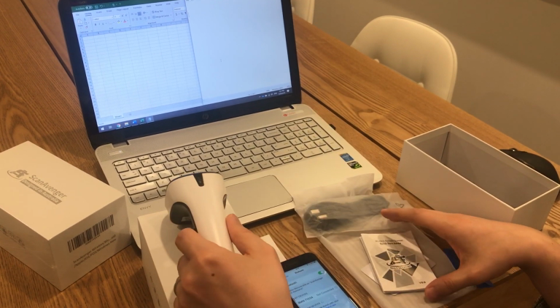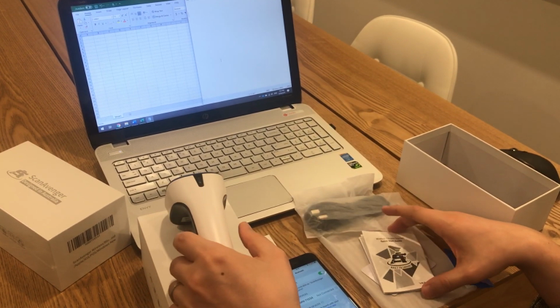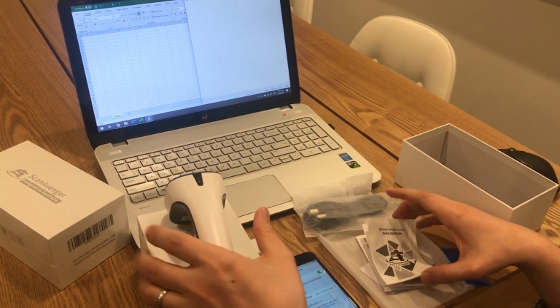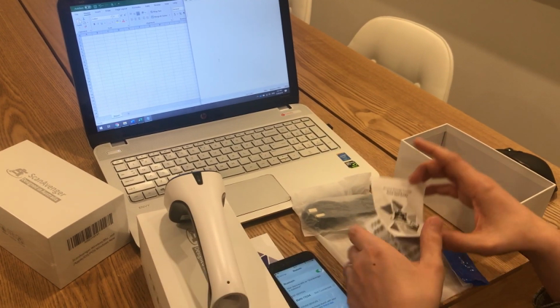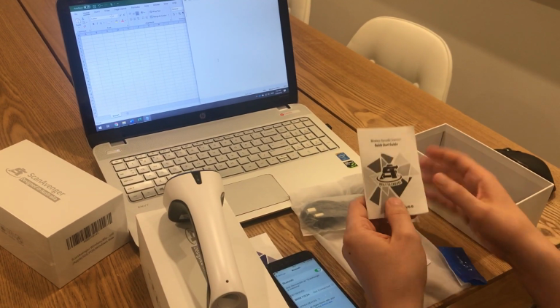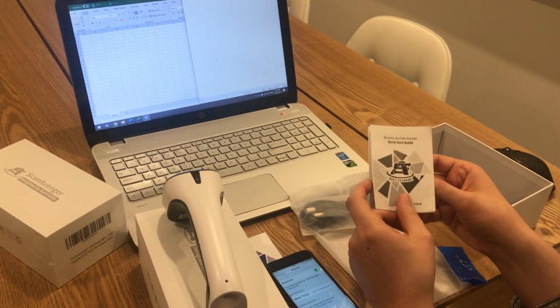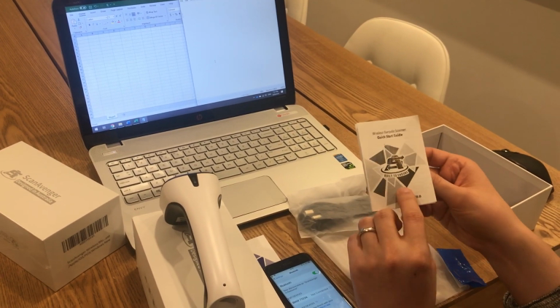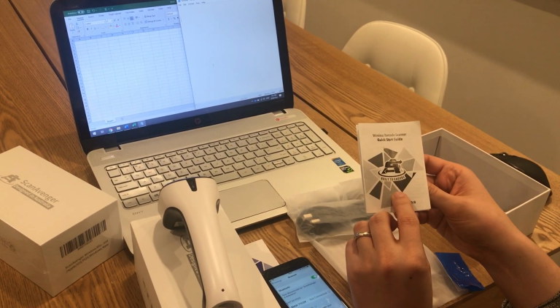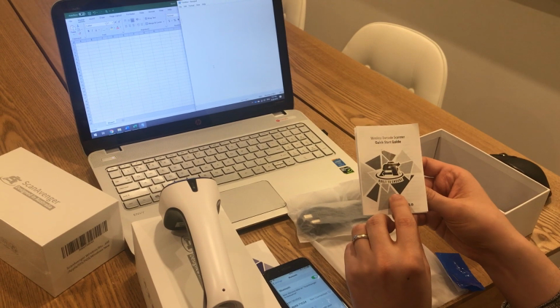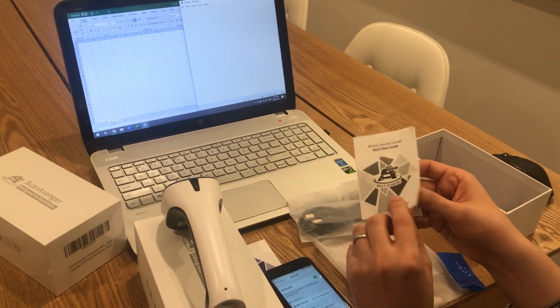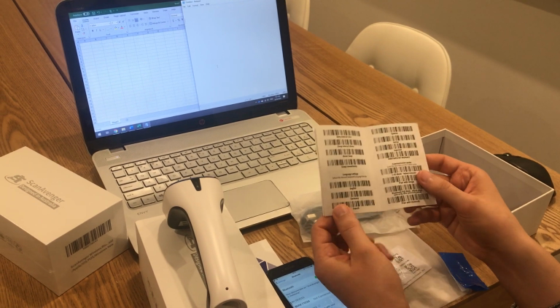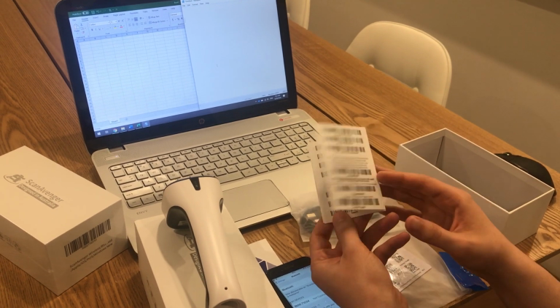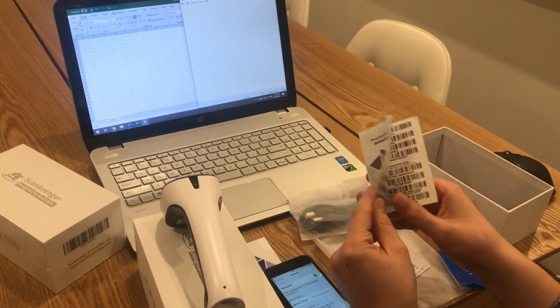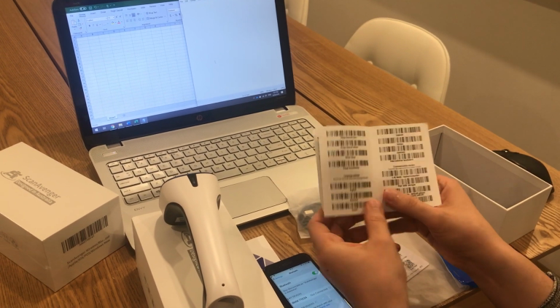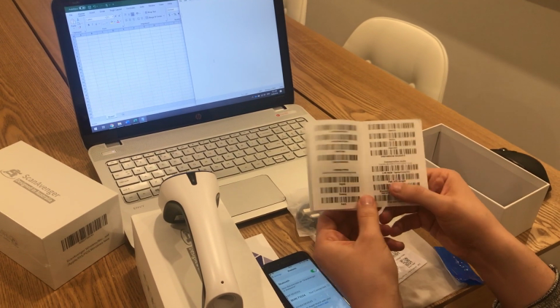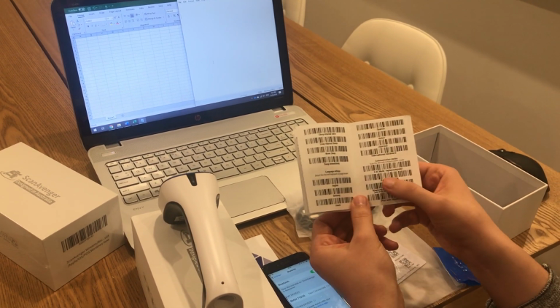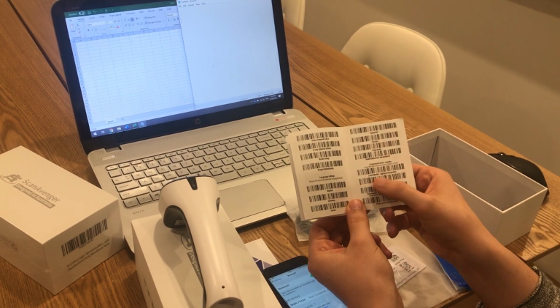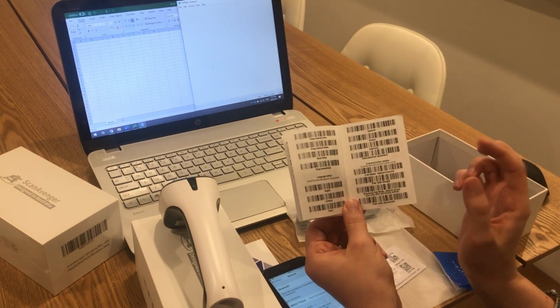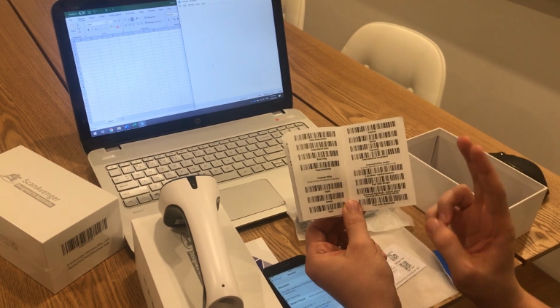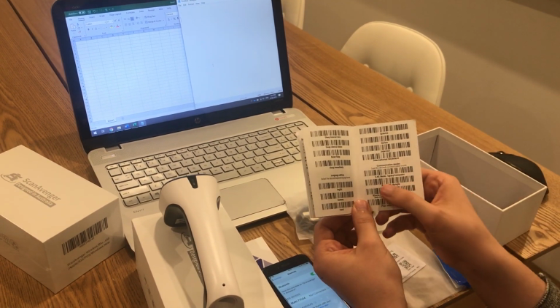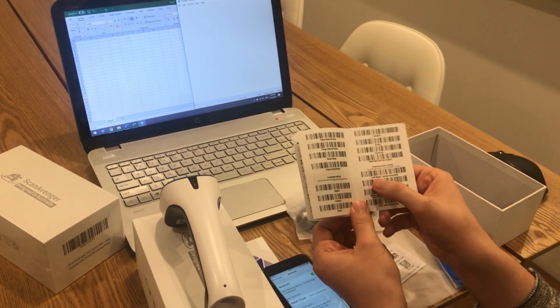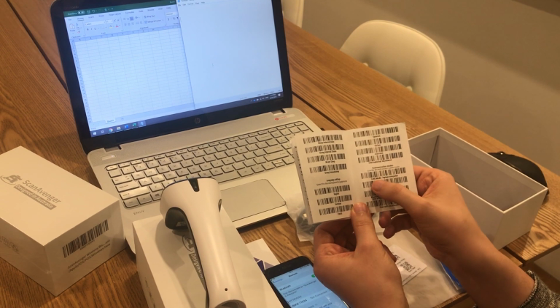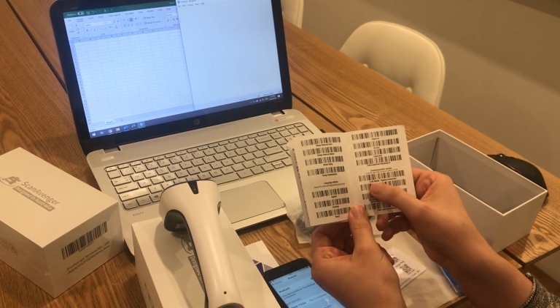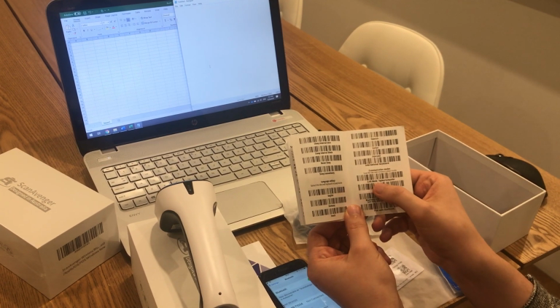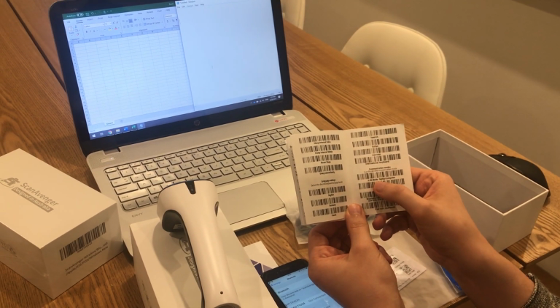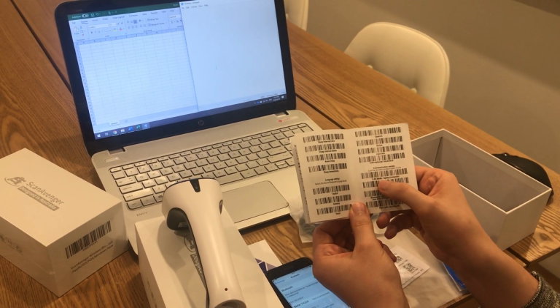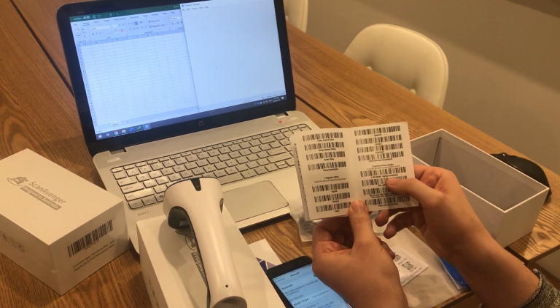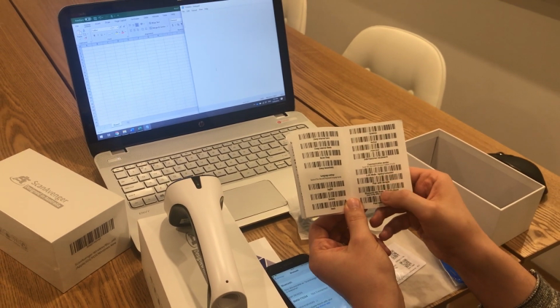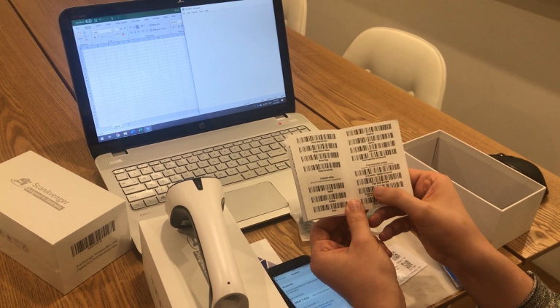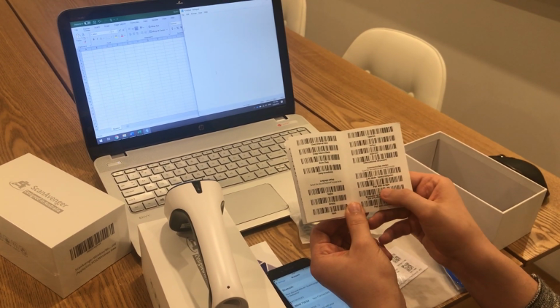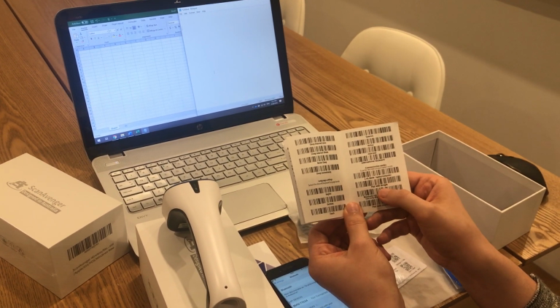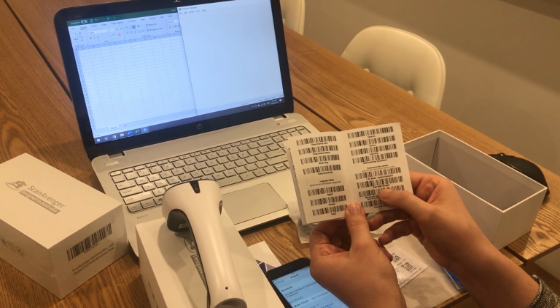Really easy to fix. We take the quick user manual, open it up, and on one of the pages we have two codes. We only need to scan two codes: 2.4G mode and pair with dongle.